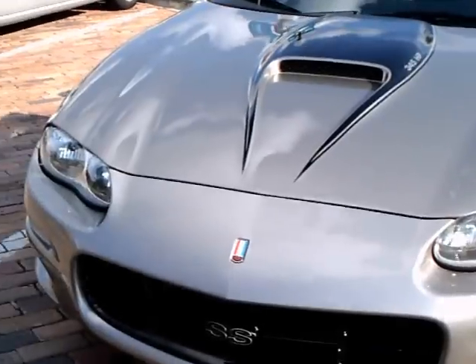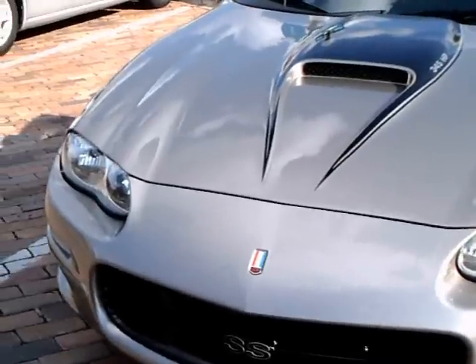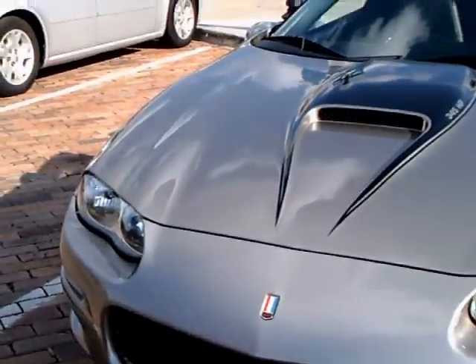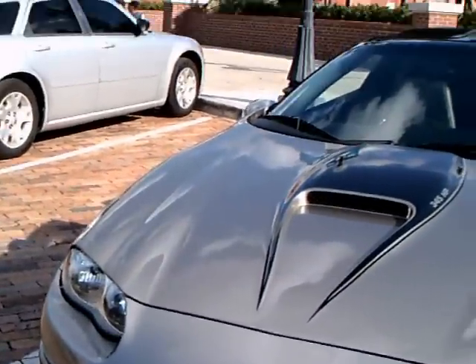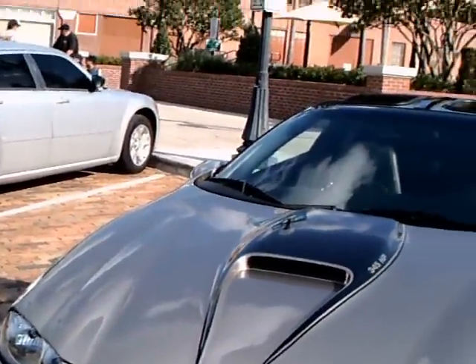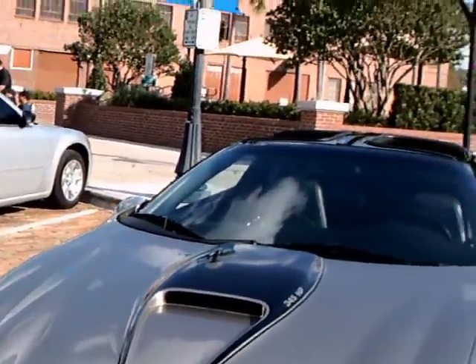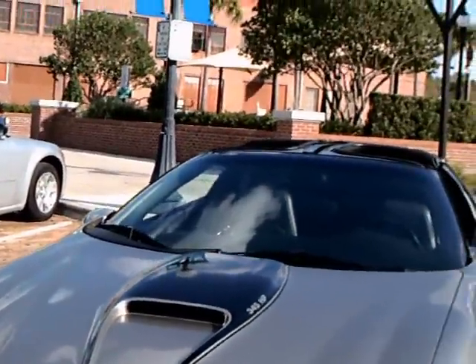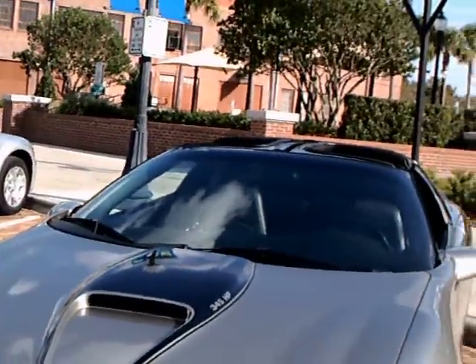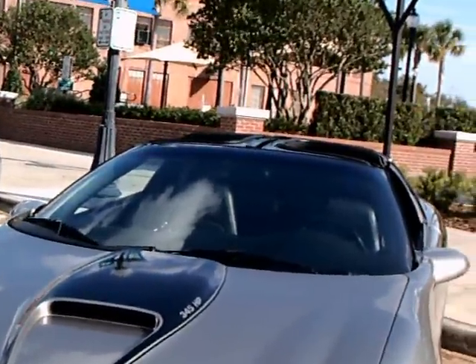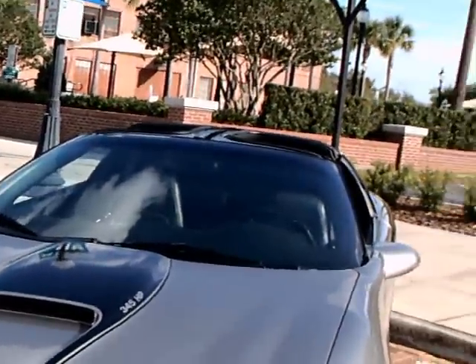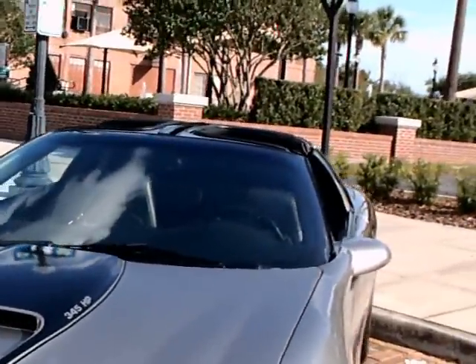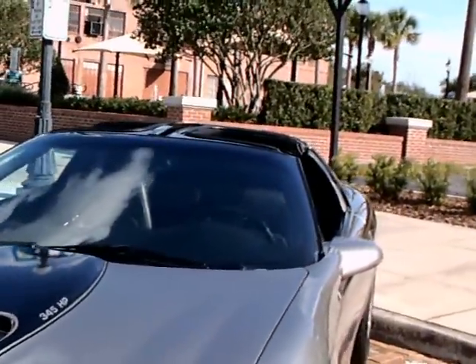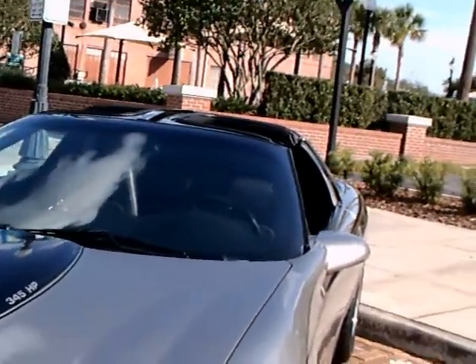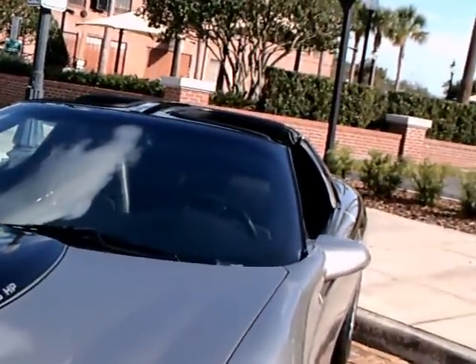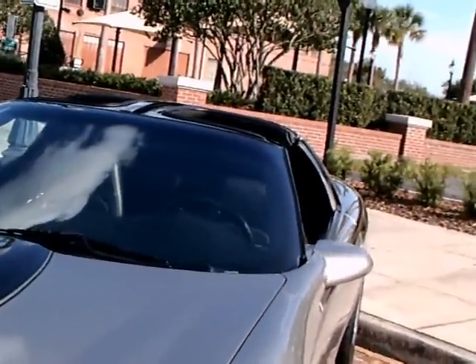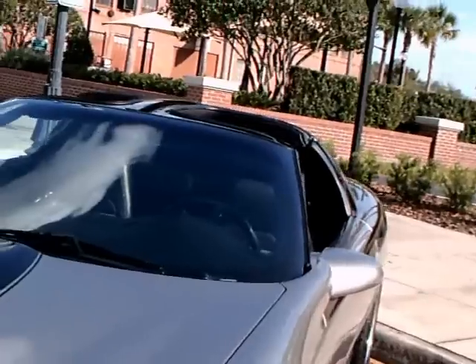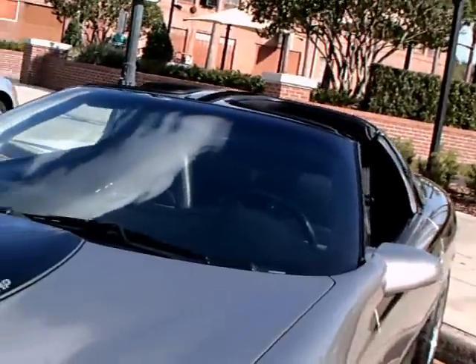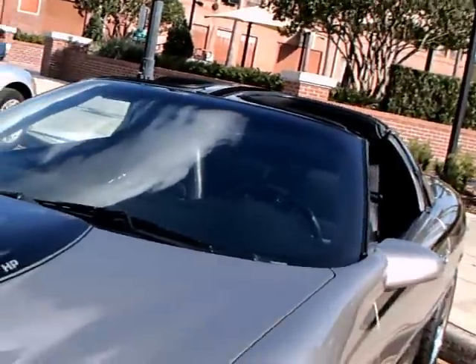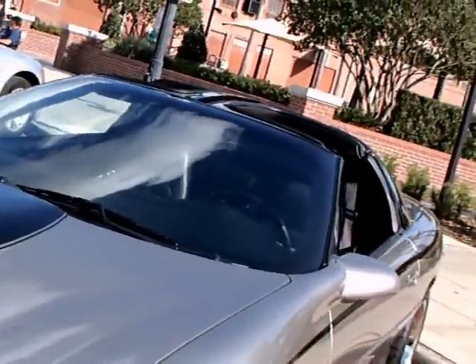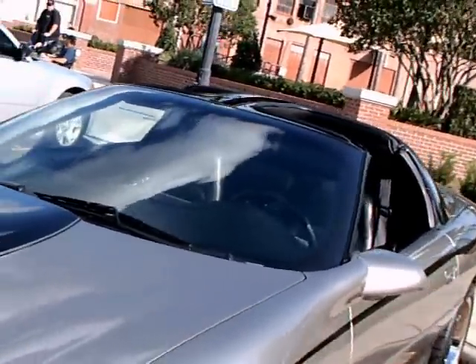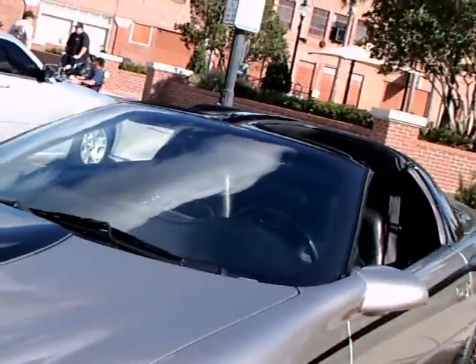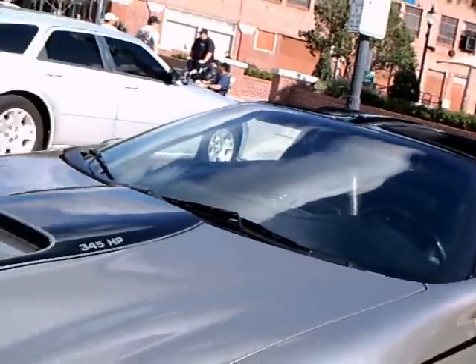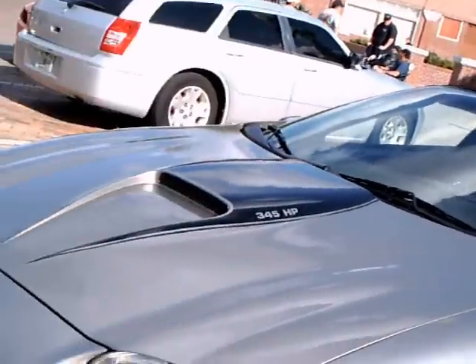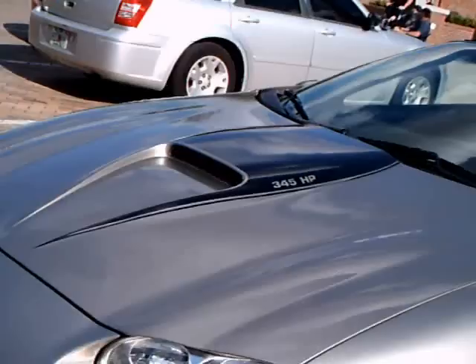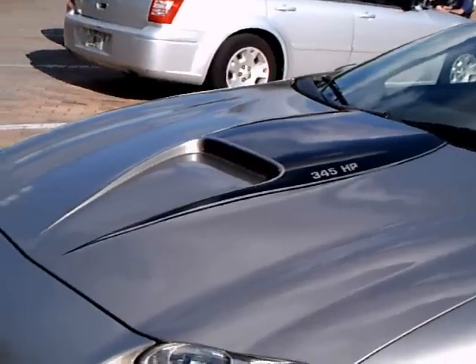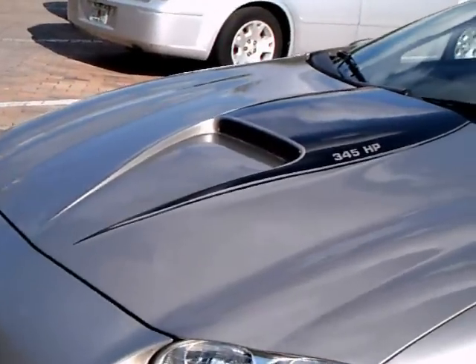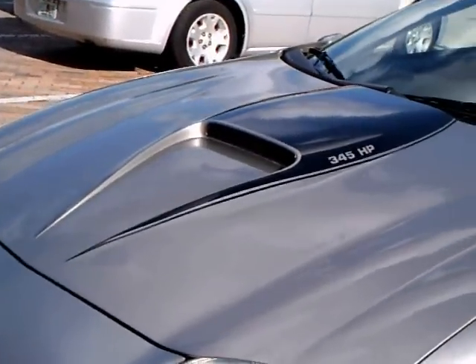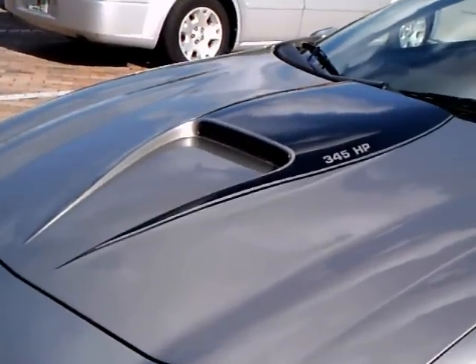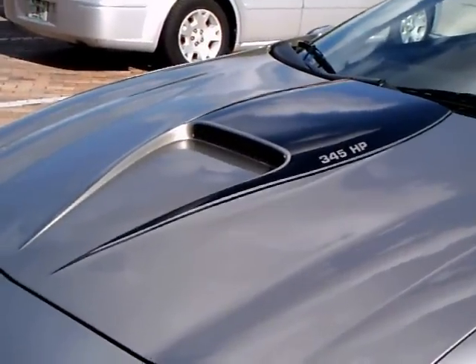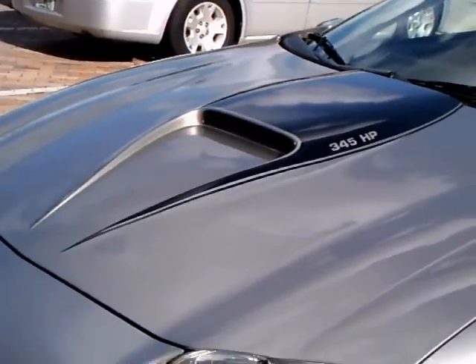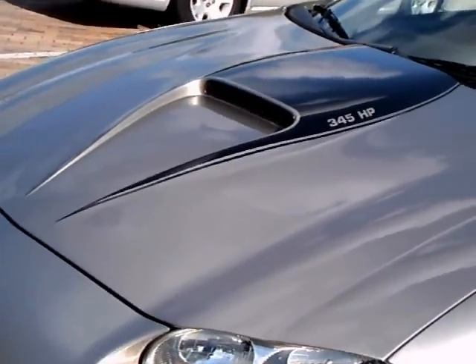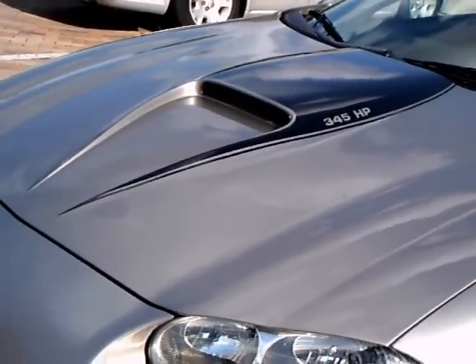Engine work has been done on the car to increase performance. You can see the horsepower rating there on the hood — 345 horsepower.